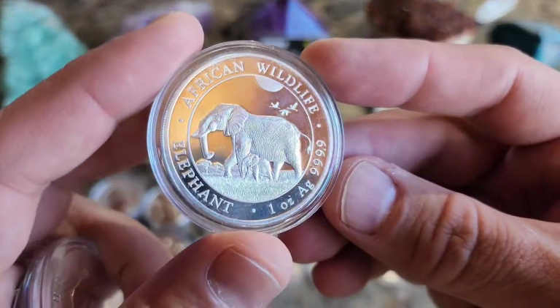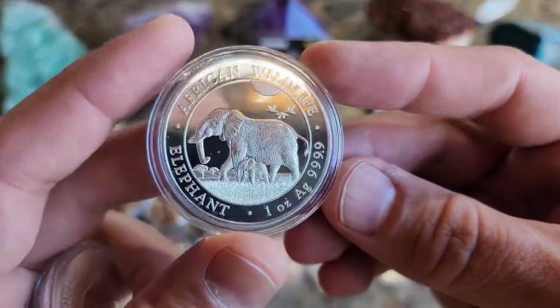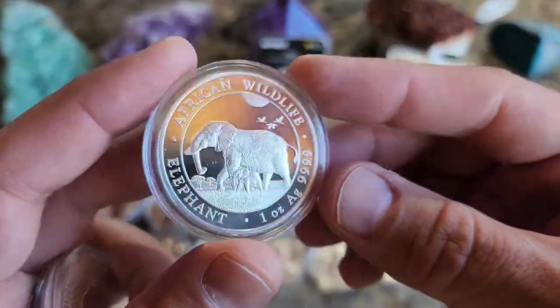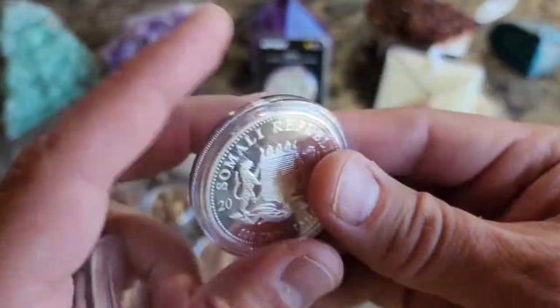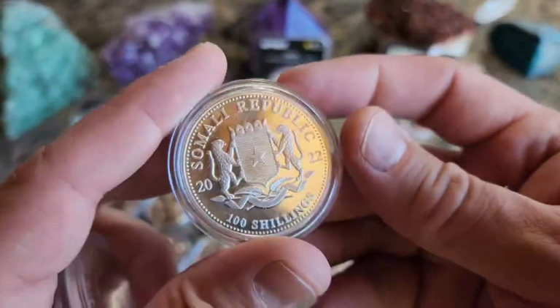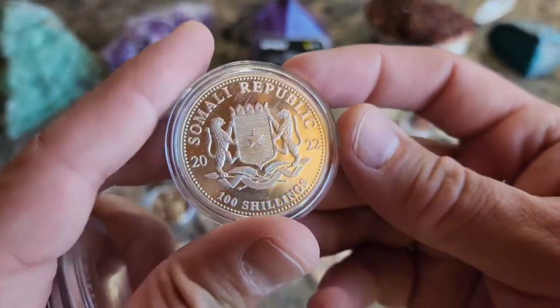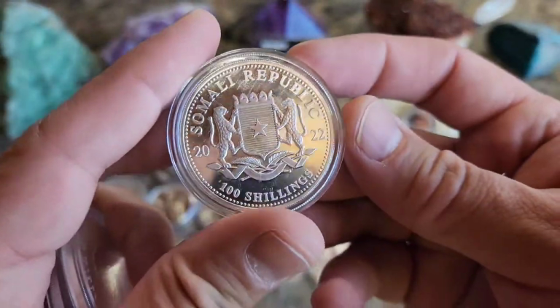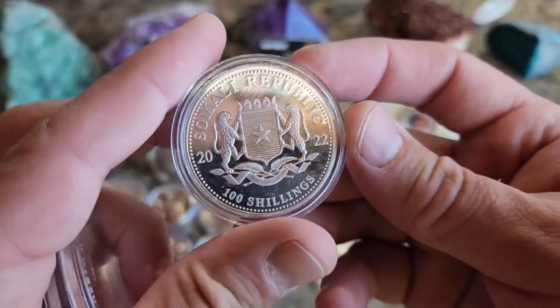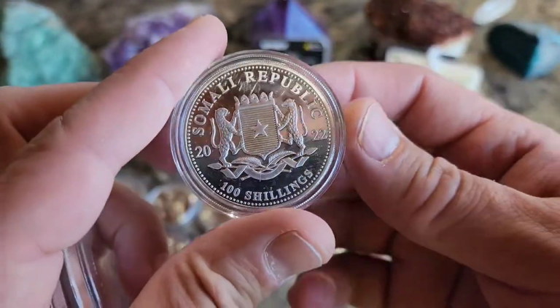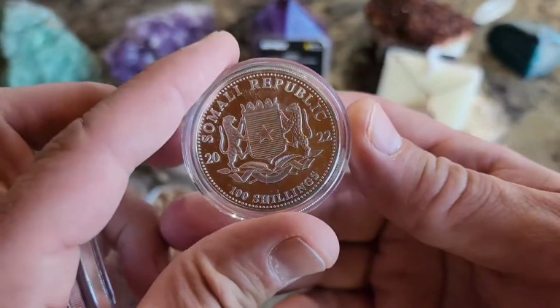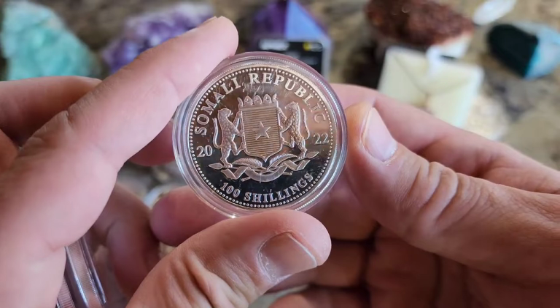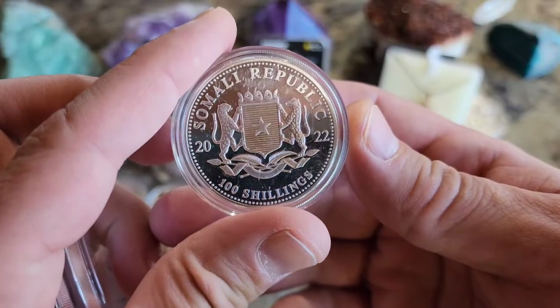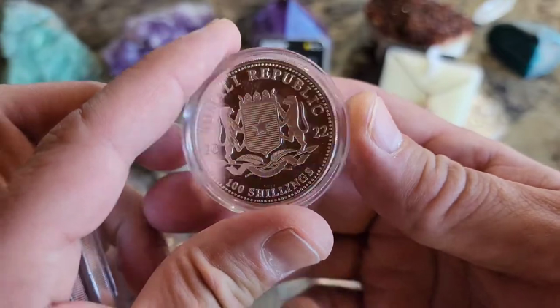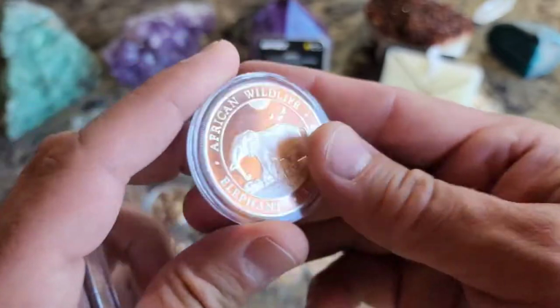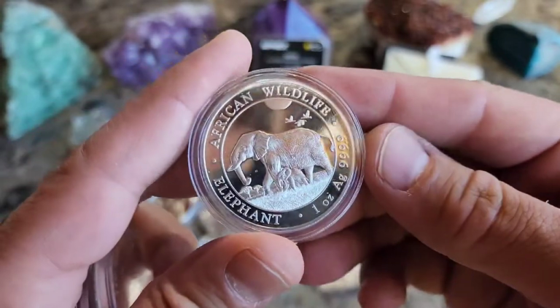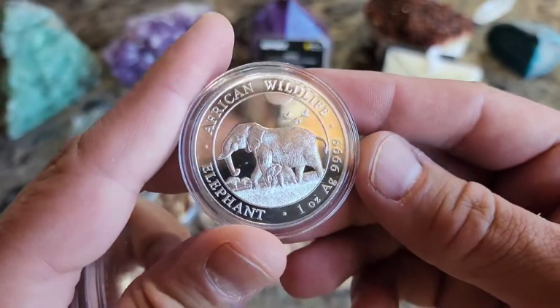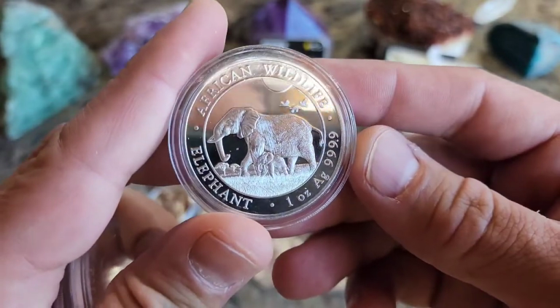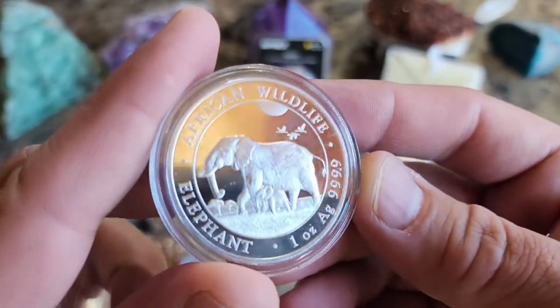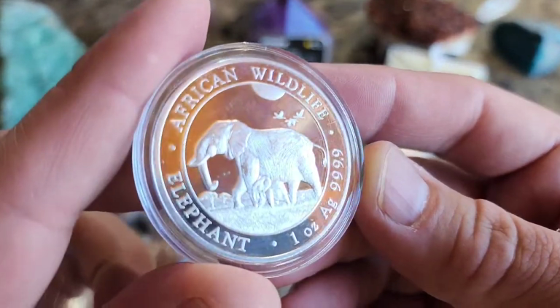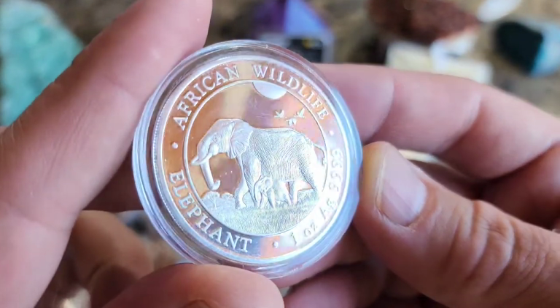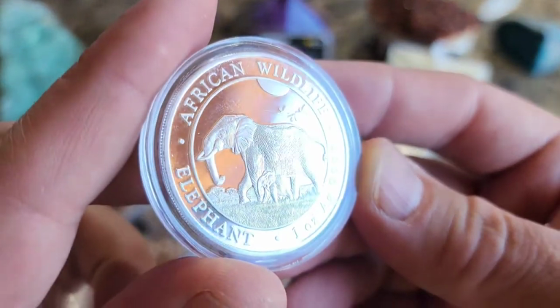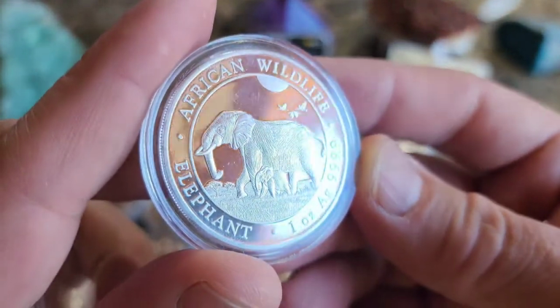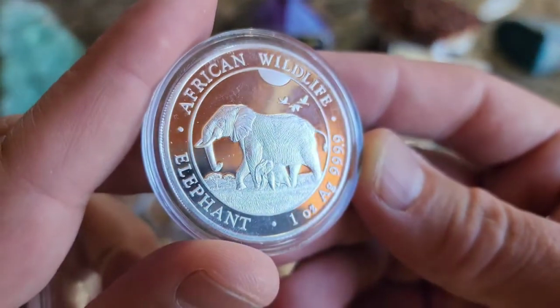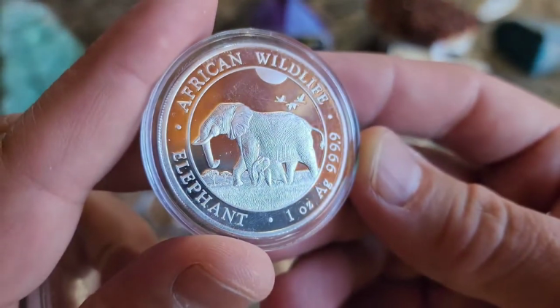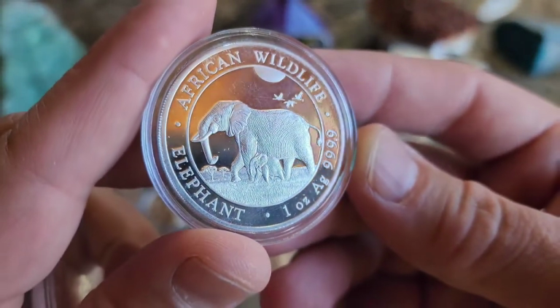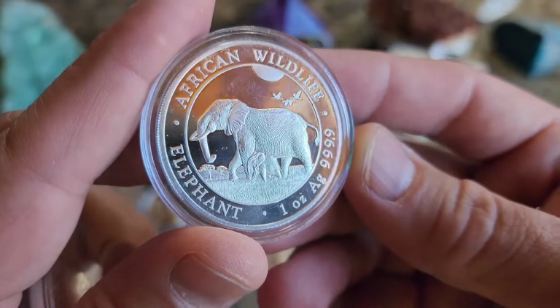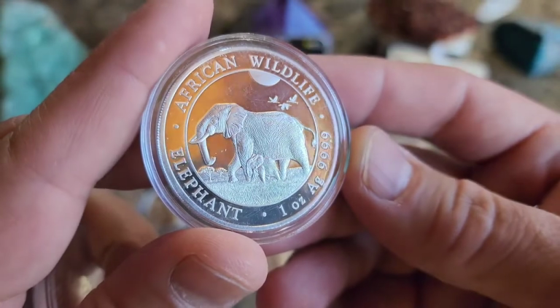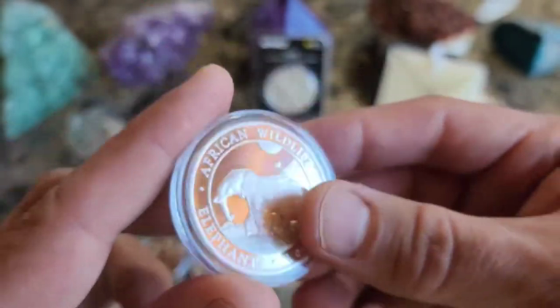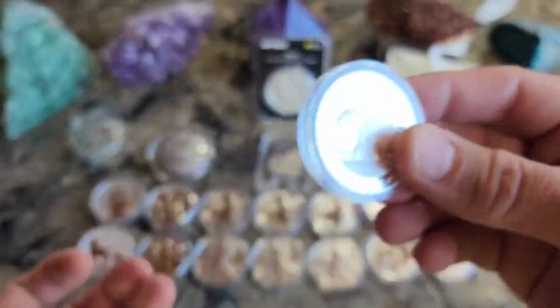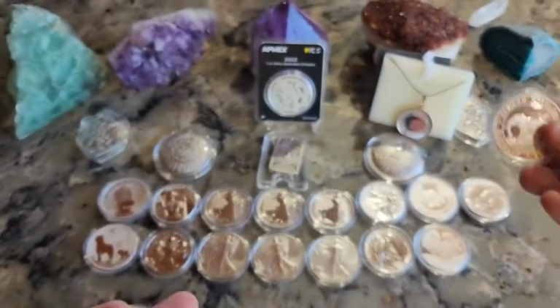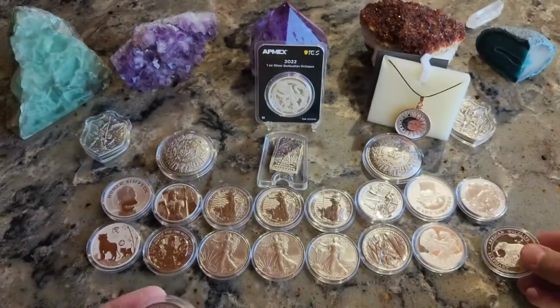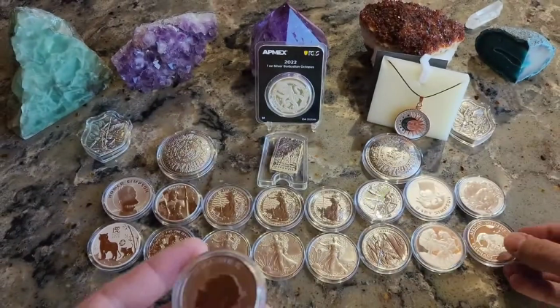The new Somalia — Somali Republic, 100 shillings for 2022. I really like these; they are beautiful coins. It's got the baby elephant down there. Awesome.